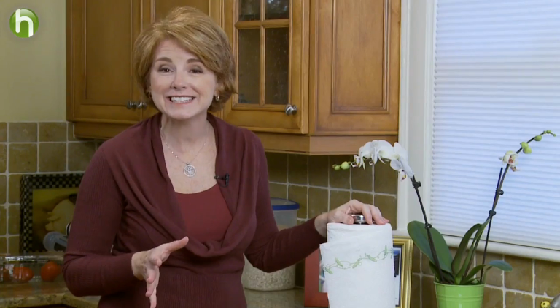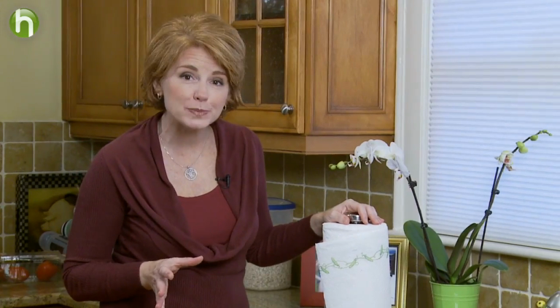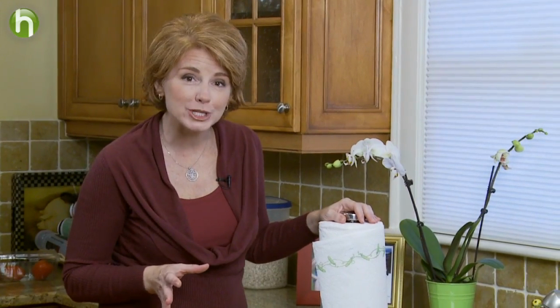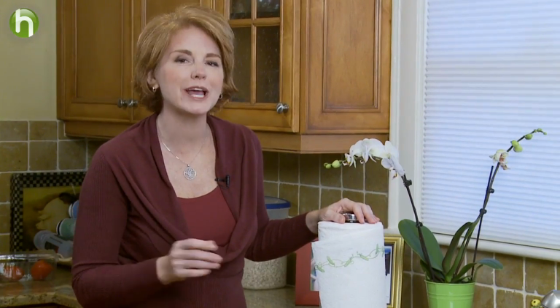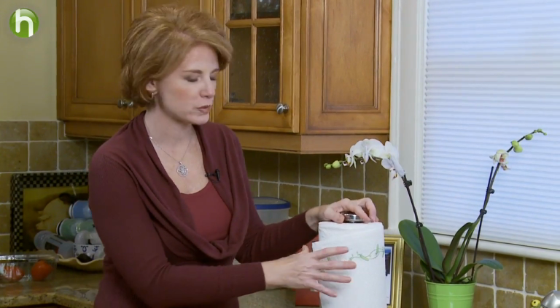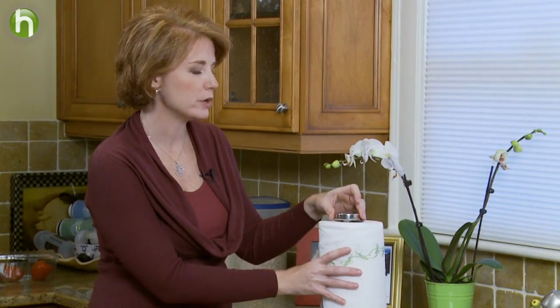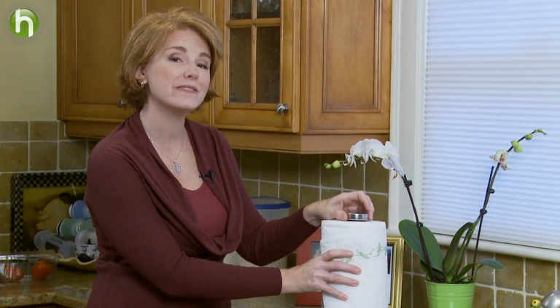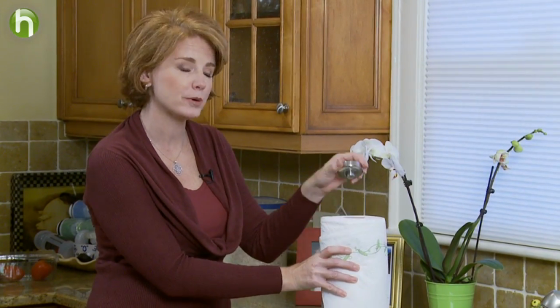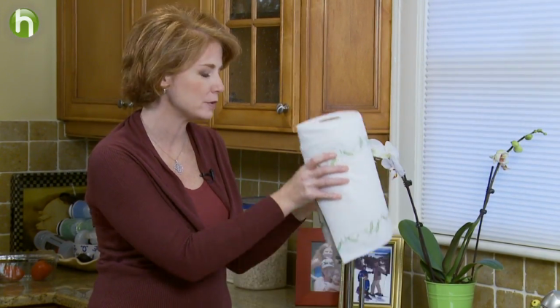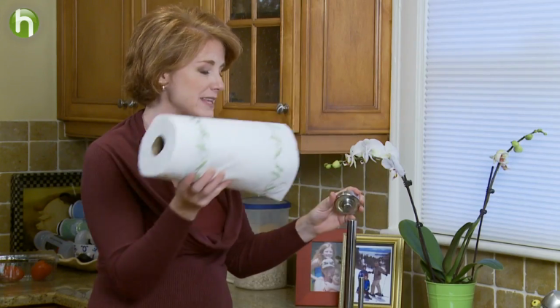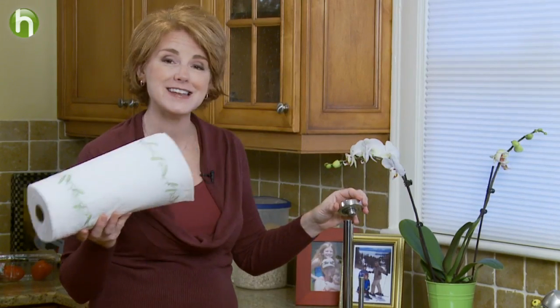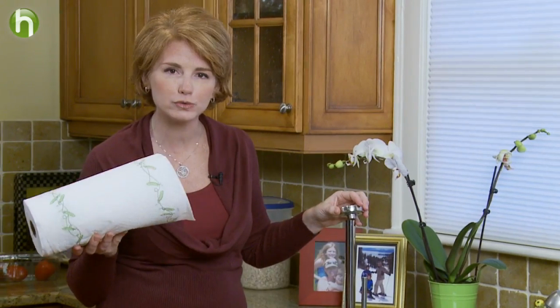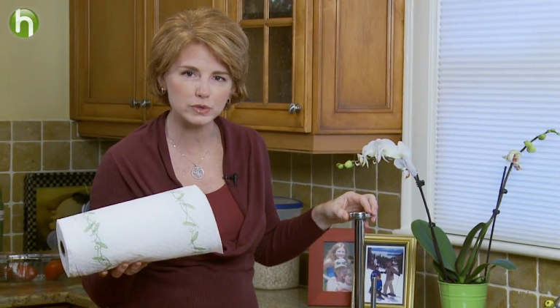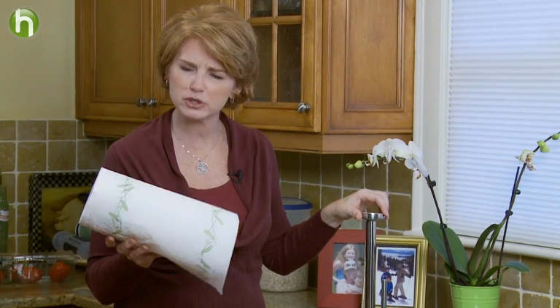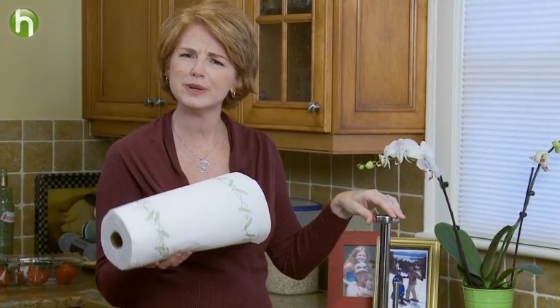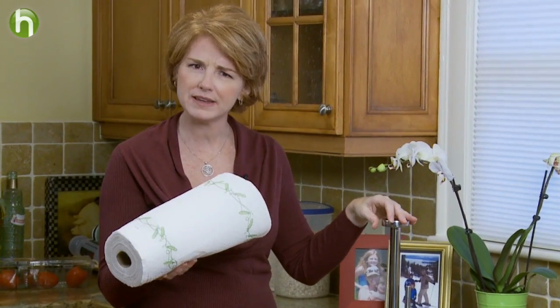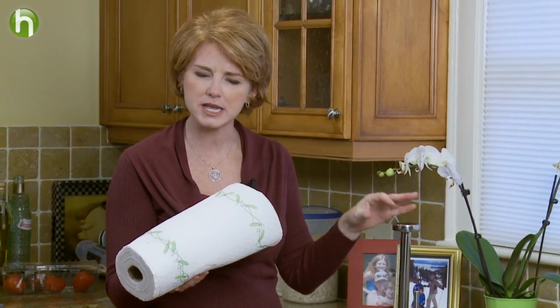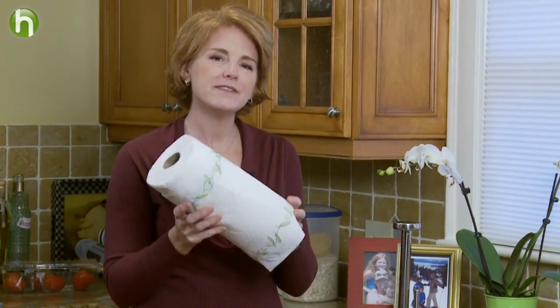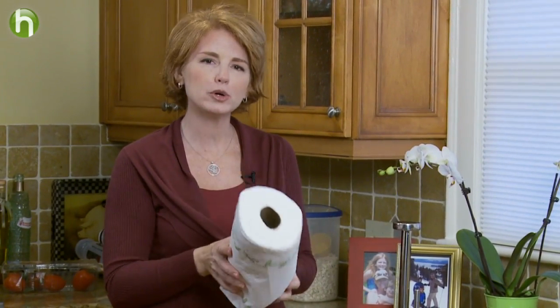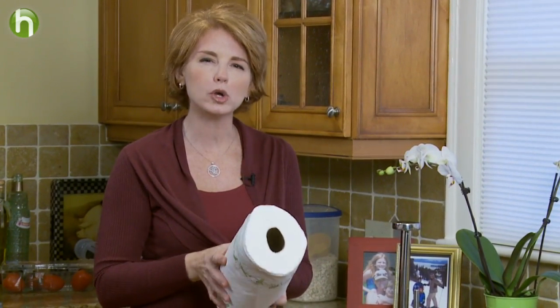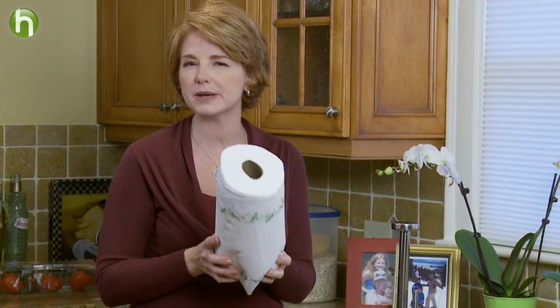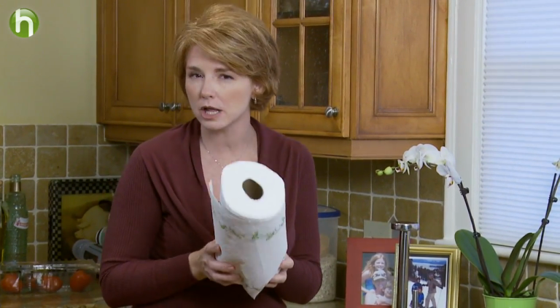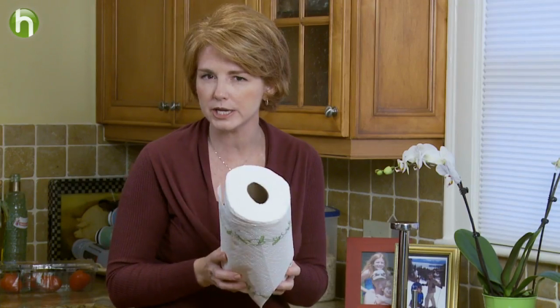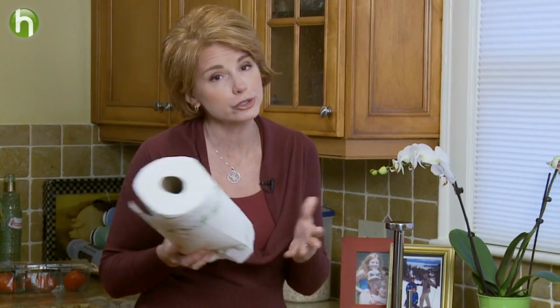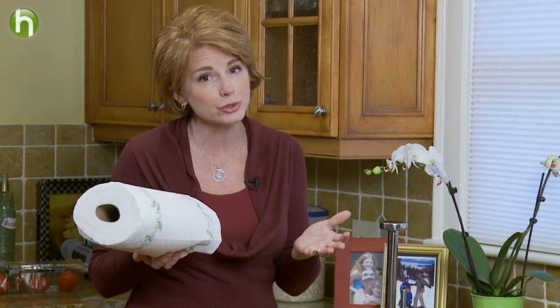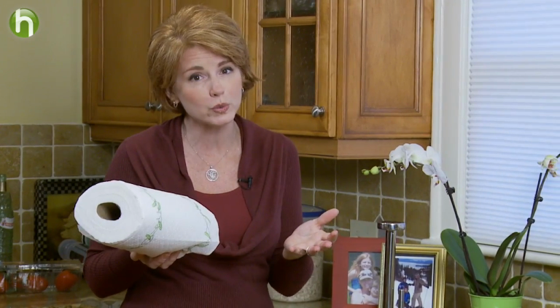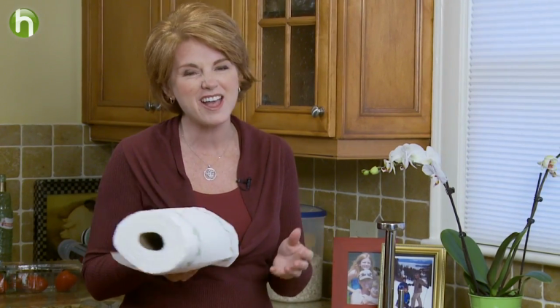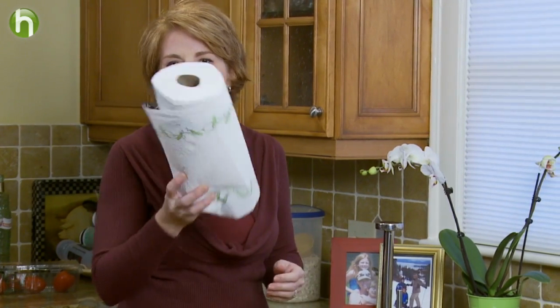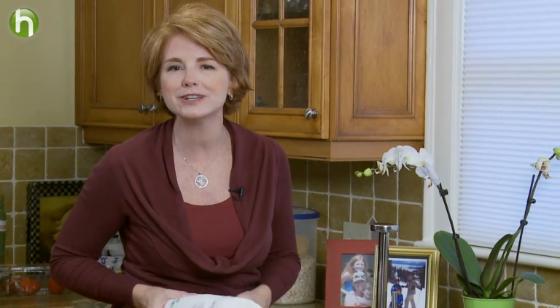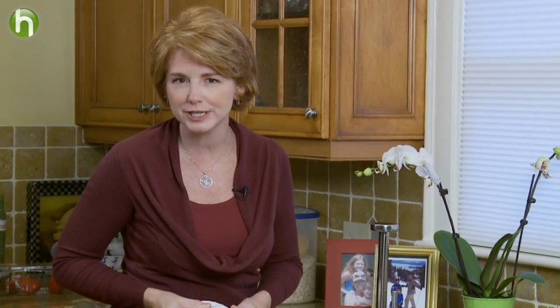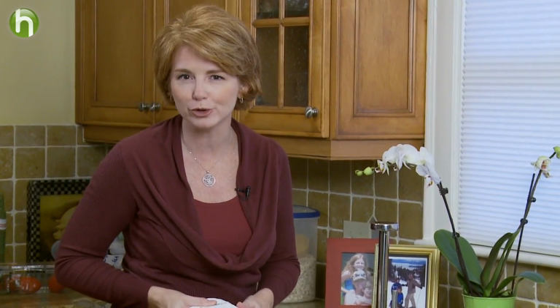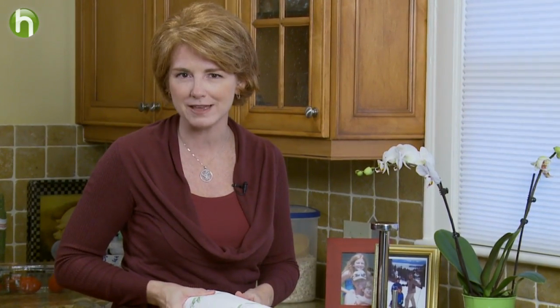Need a little inspiration? Look at it this way. When you give up paper towels, you'll be saving natural resources, but you'll also be saving money. If a typical roll costs about a dollar each and you're using two rolls a week, that's a hundred dollars a year you'll be saving.